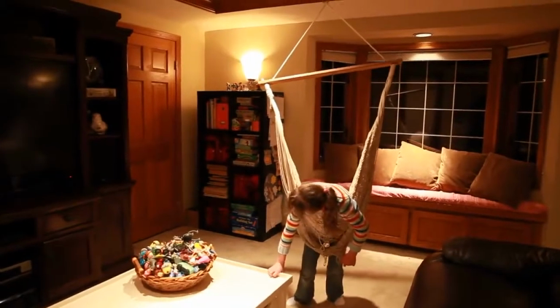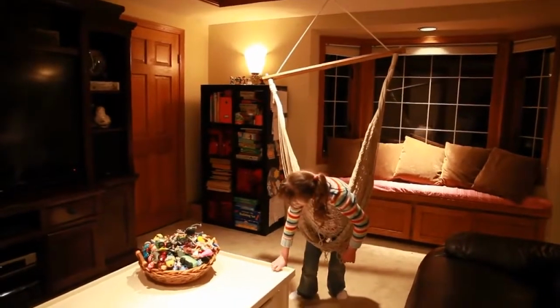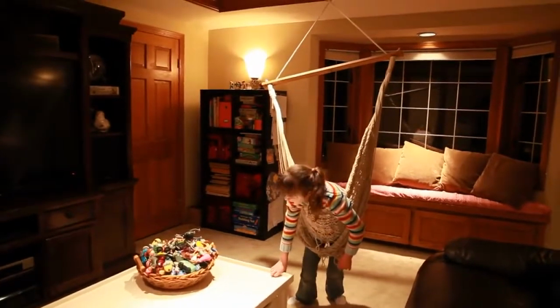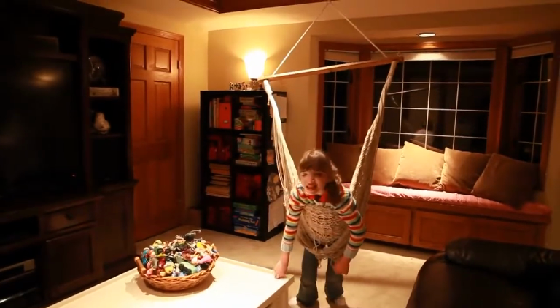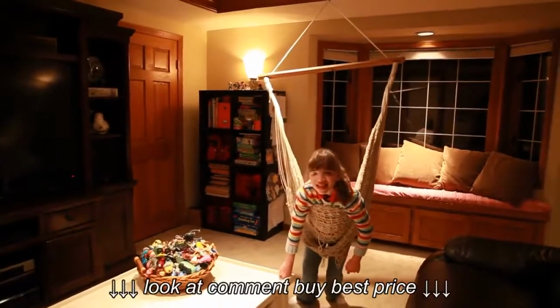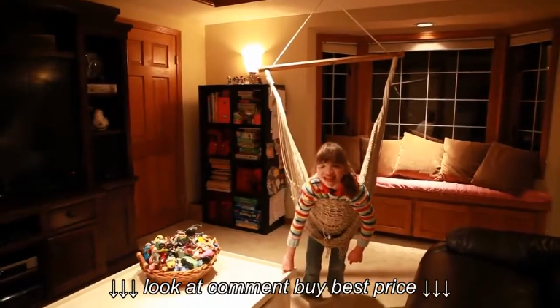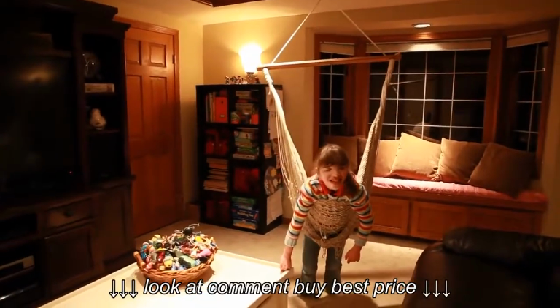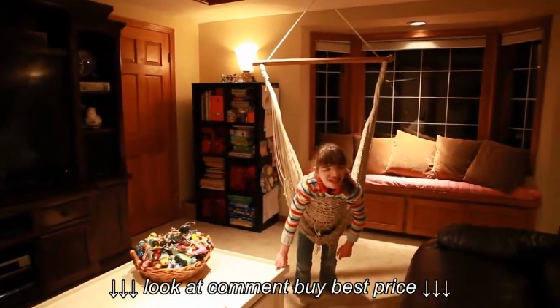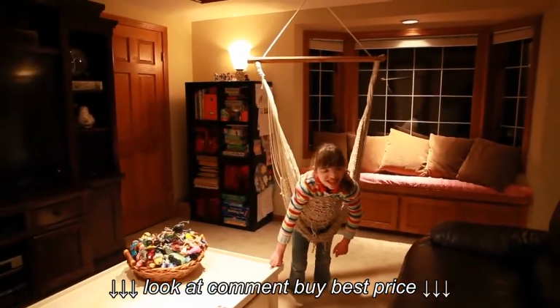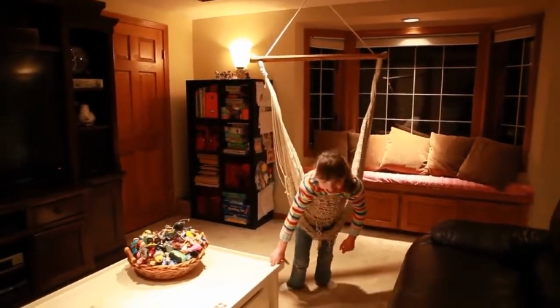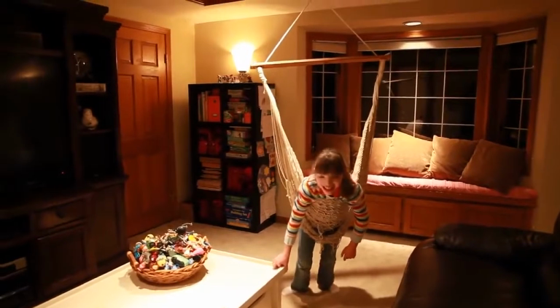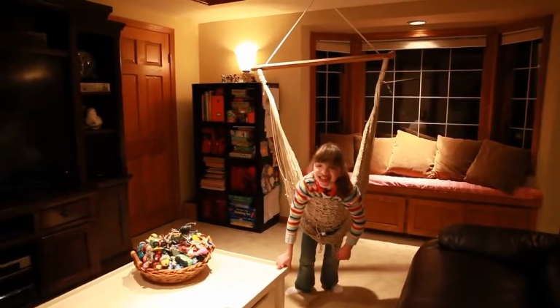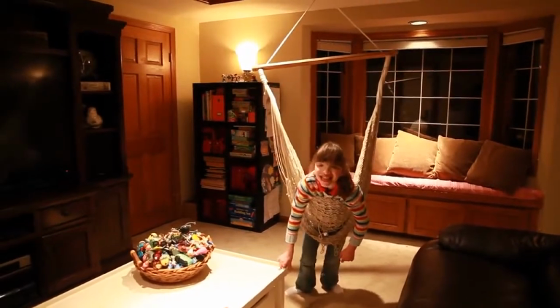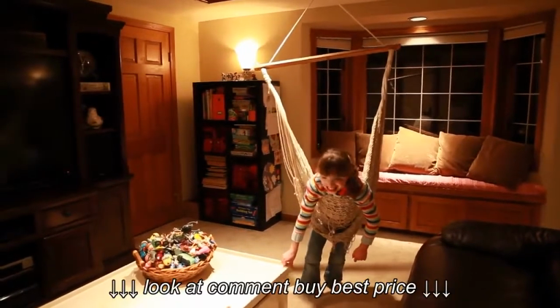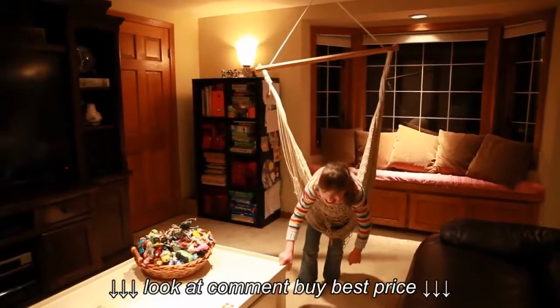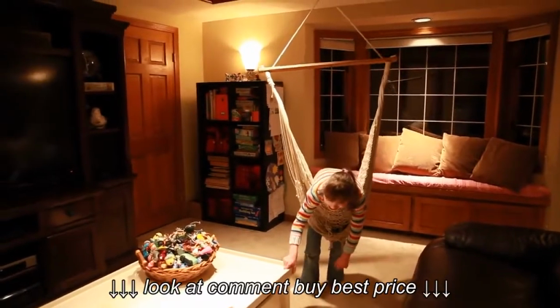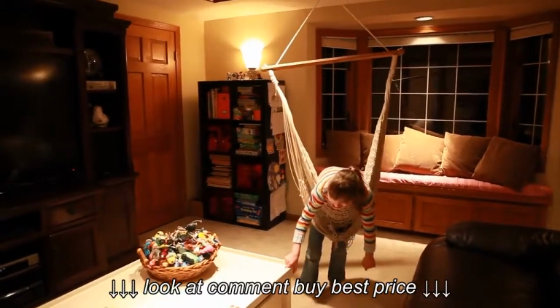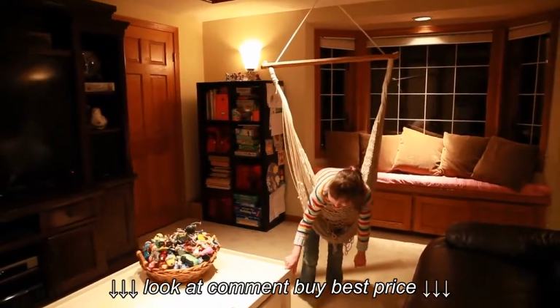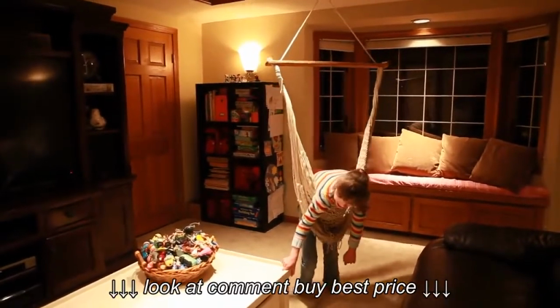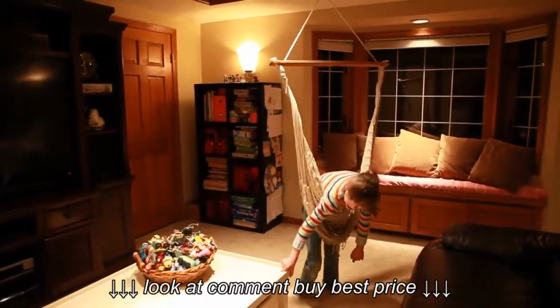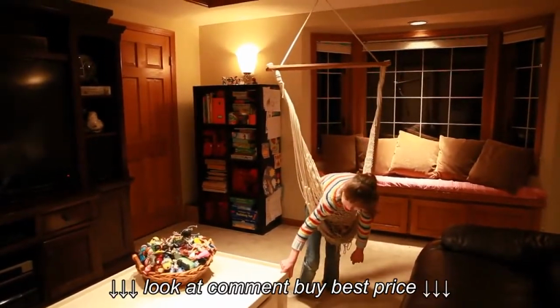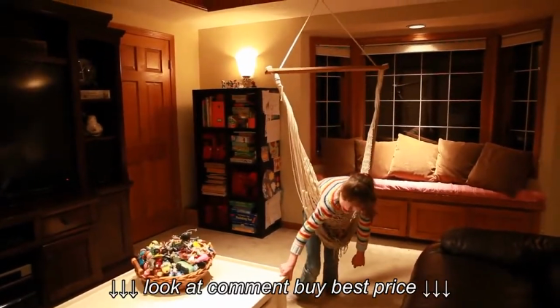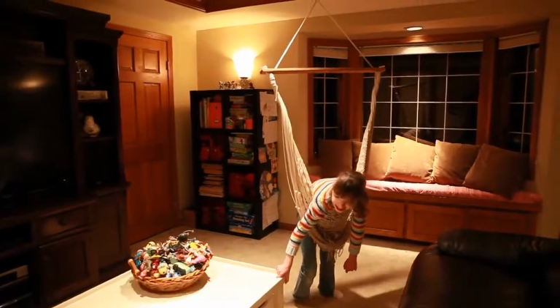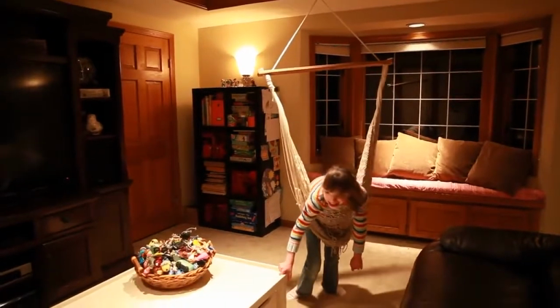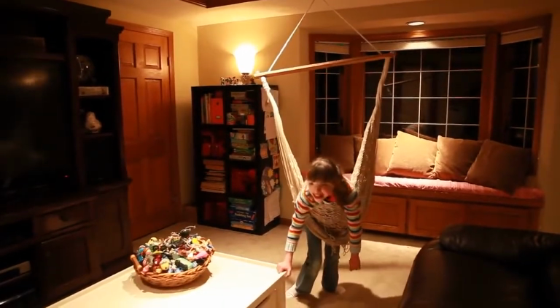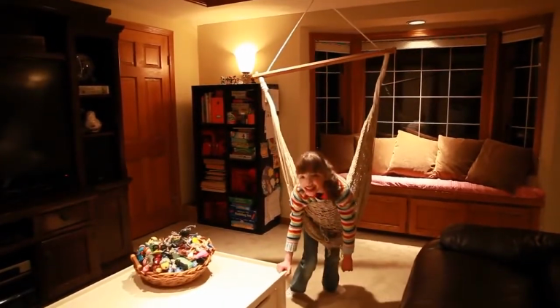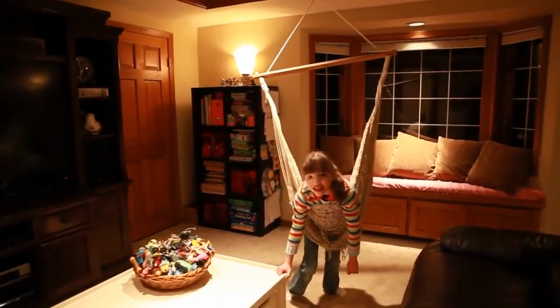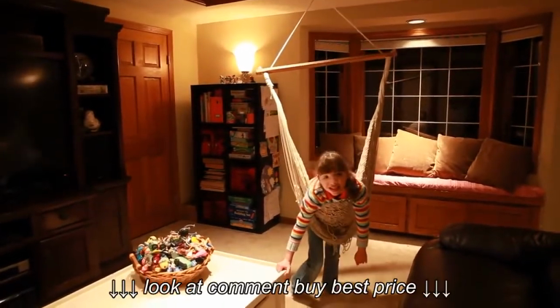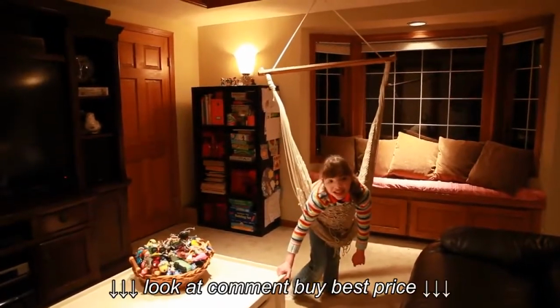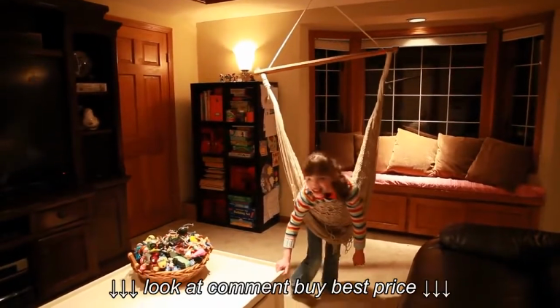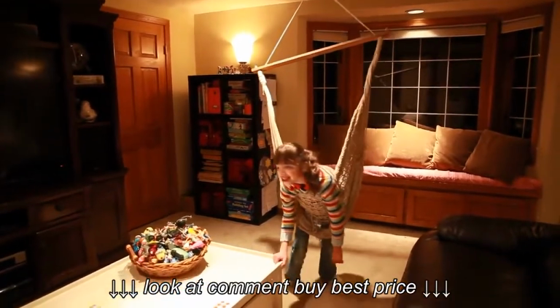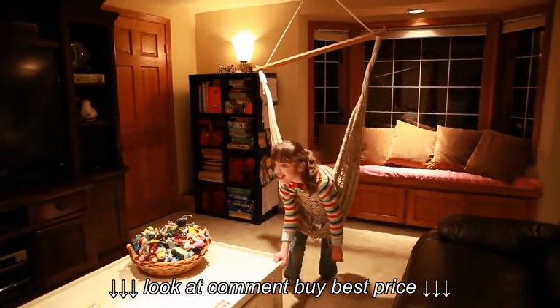Hi. Today I'm going to be showing you Ainsley's hammock swing. She came home from school this afternoon and has done a little bit of therapy. Now we're going to take a little break here and show you how her hammock swing works.